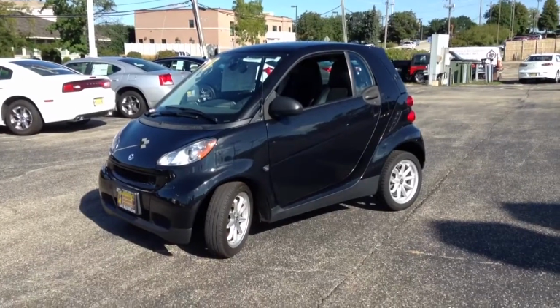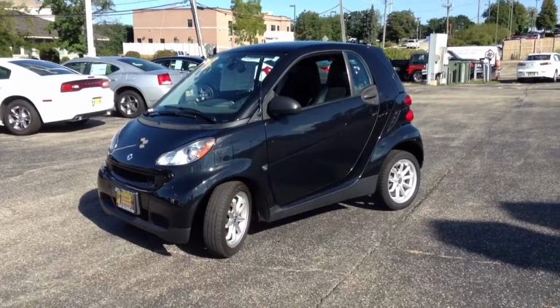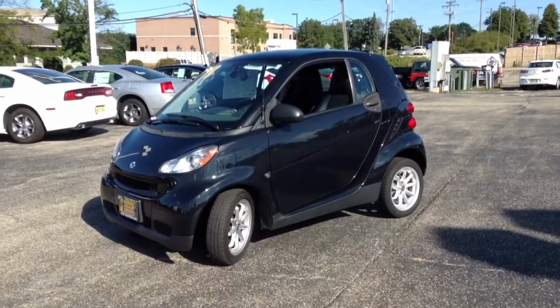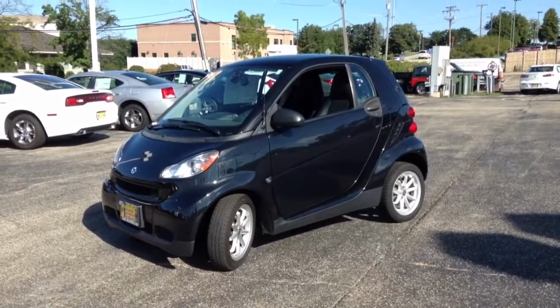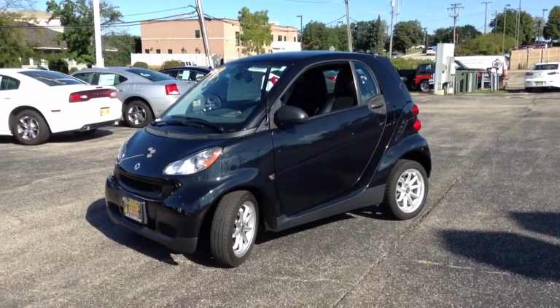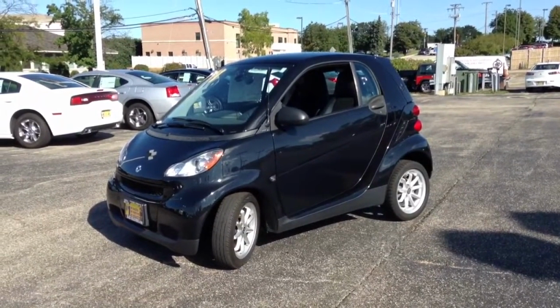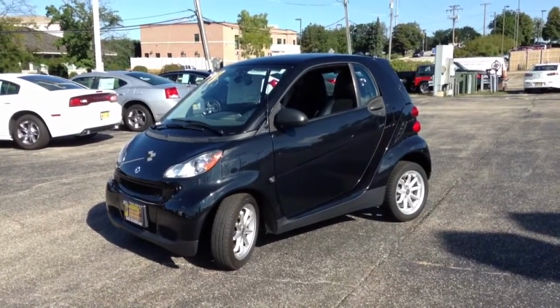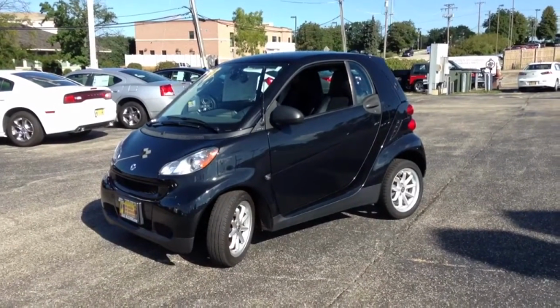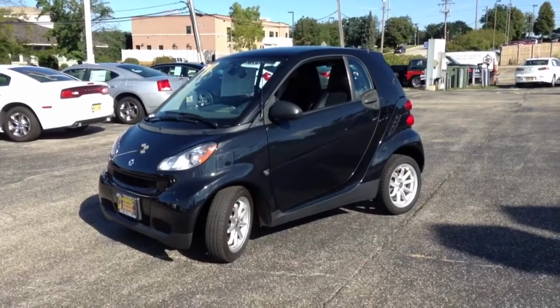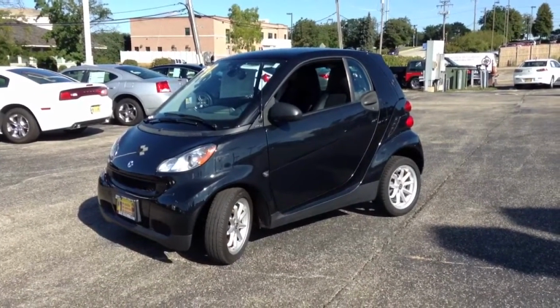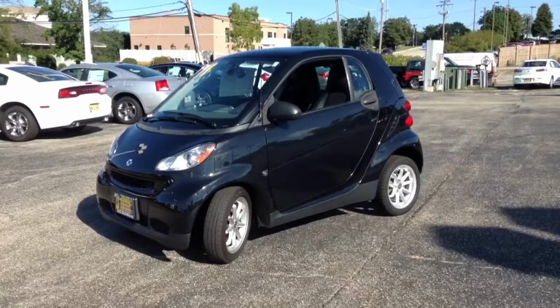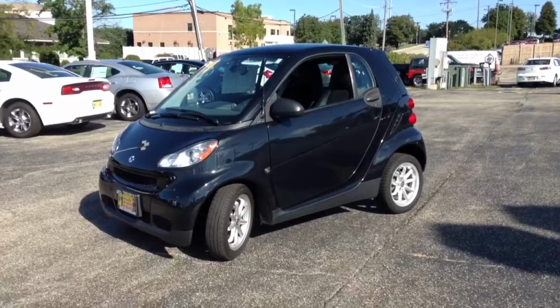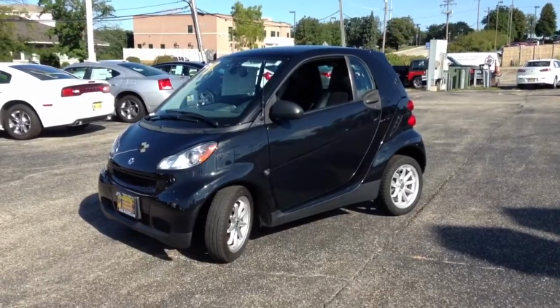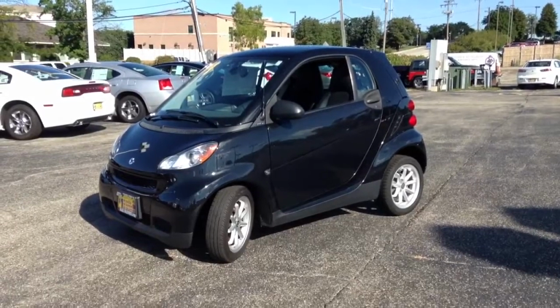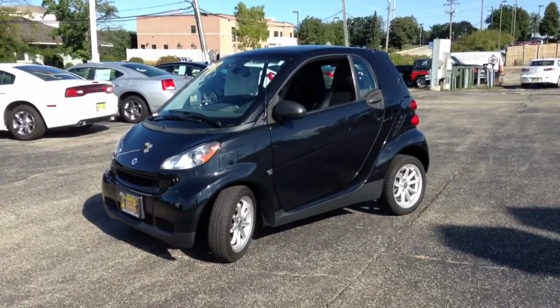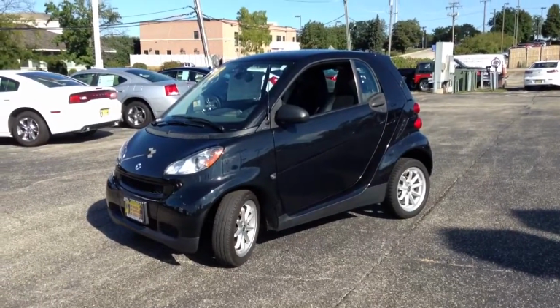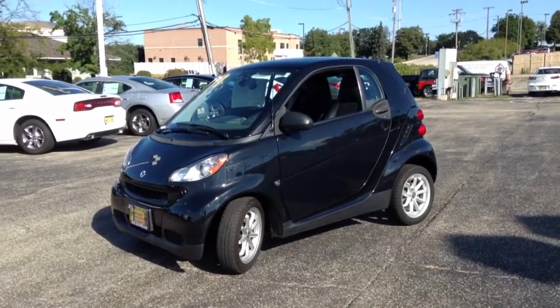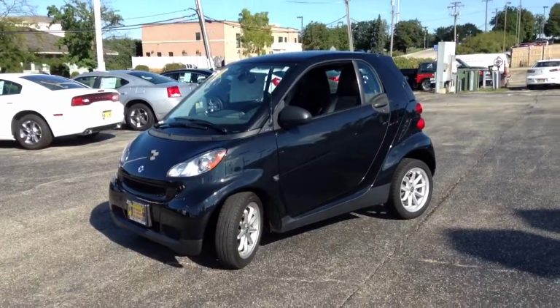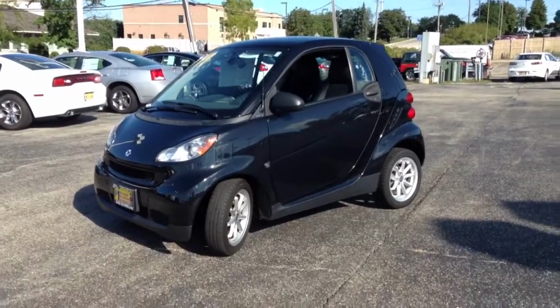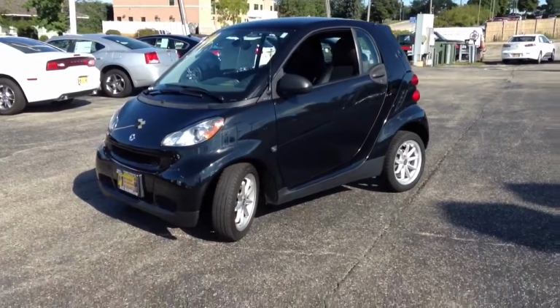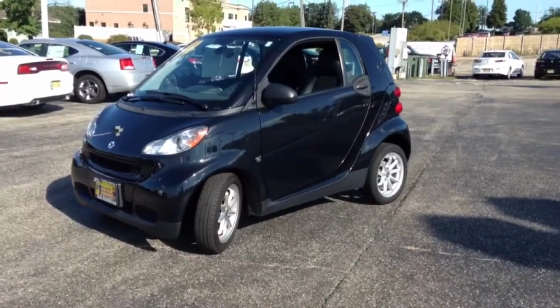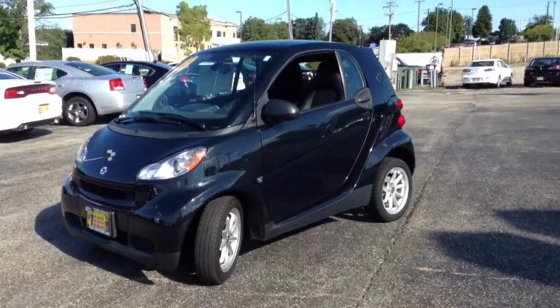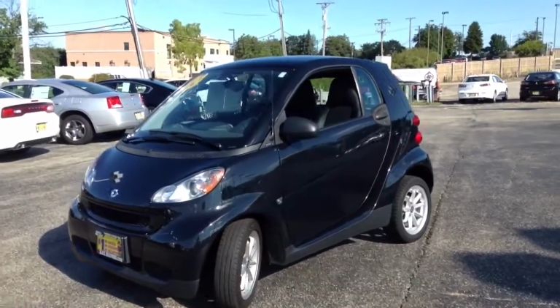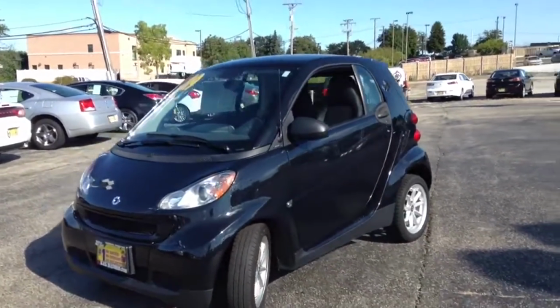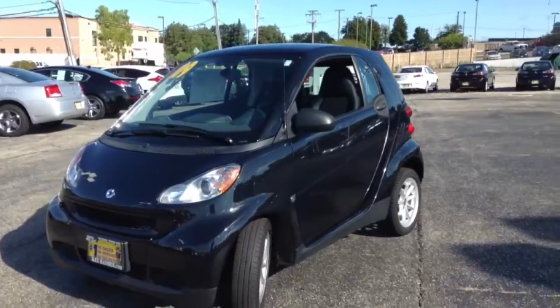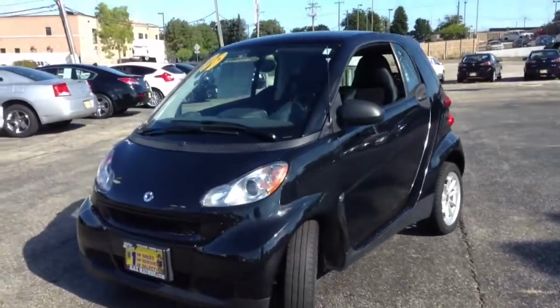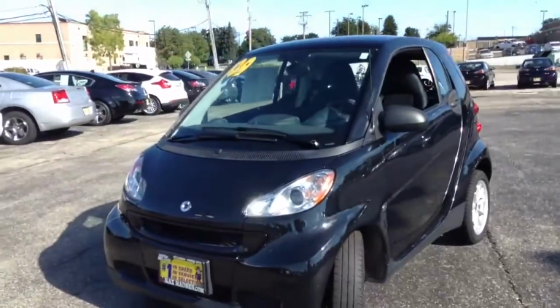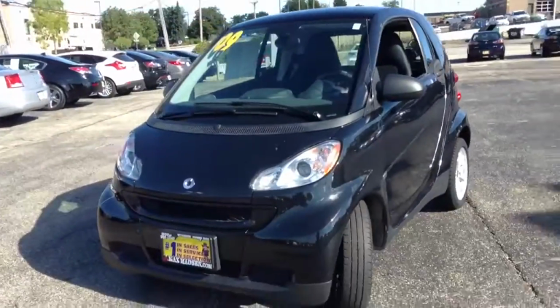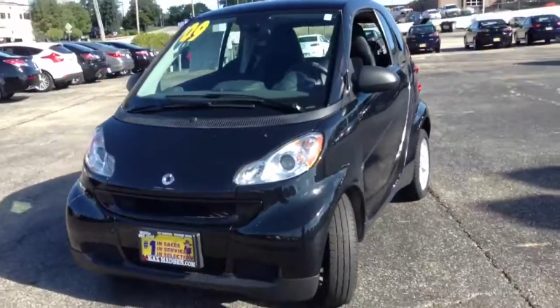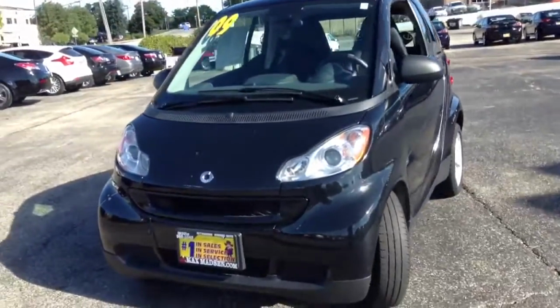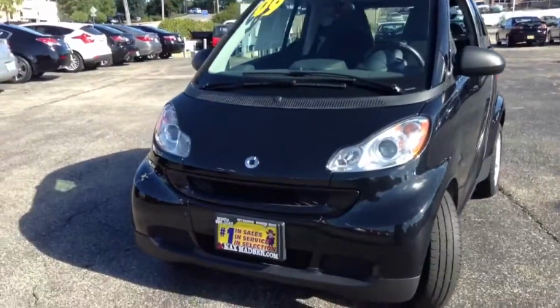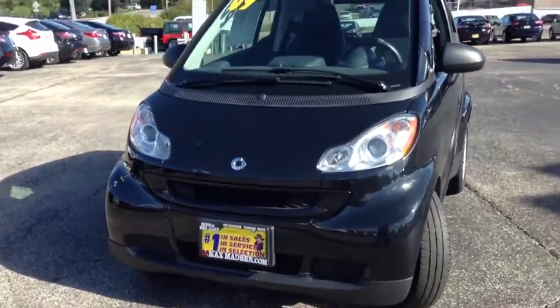Good morning, Patrick. This is Jack with Maximilian Mitsubishi, and this is going to be a walk-around tour of our 2009 Smart for Two Passion. This is a brilliant black little micro city car.